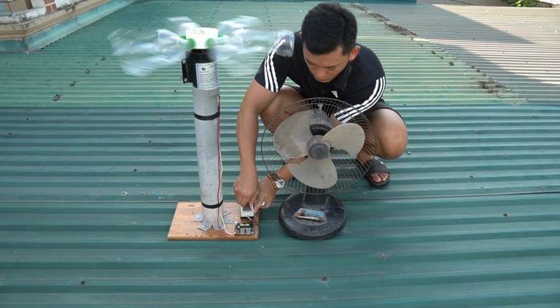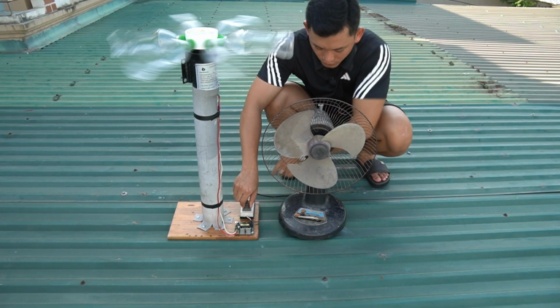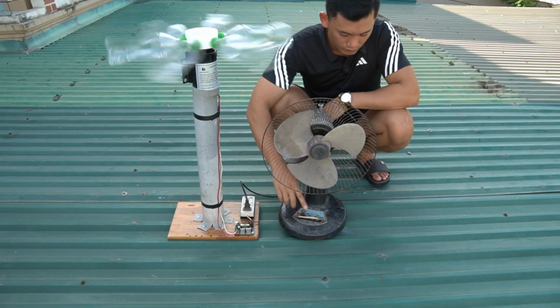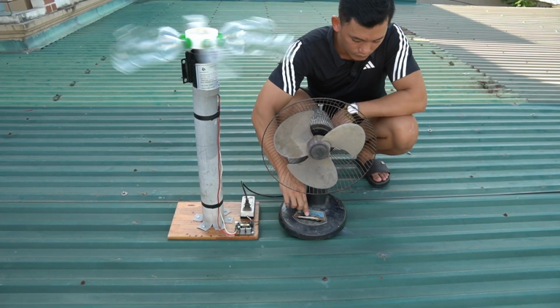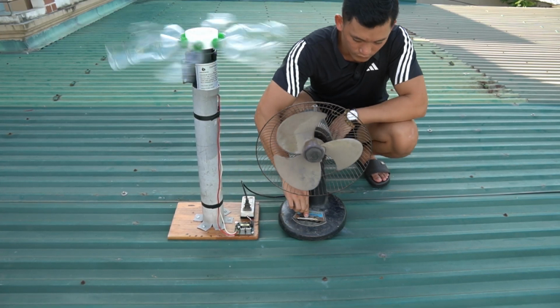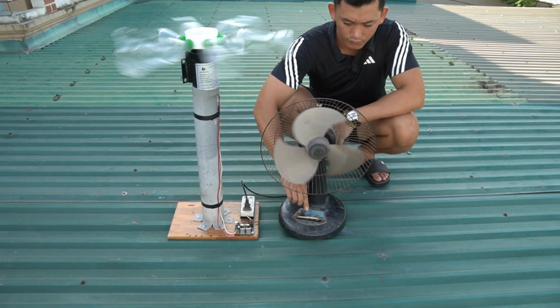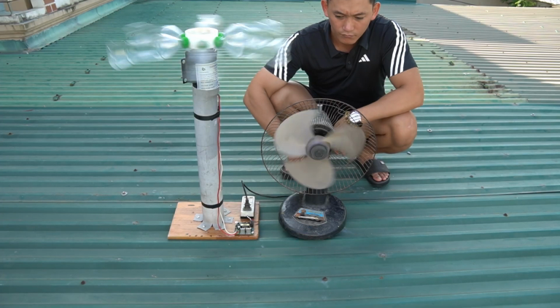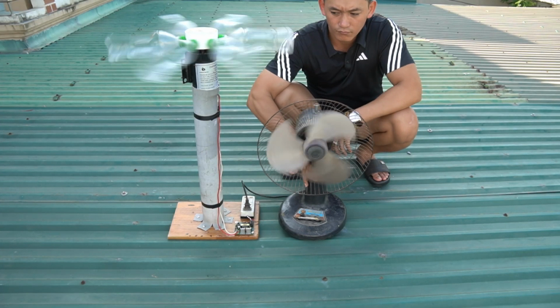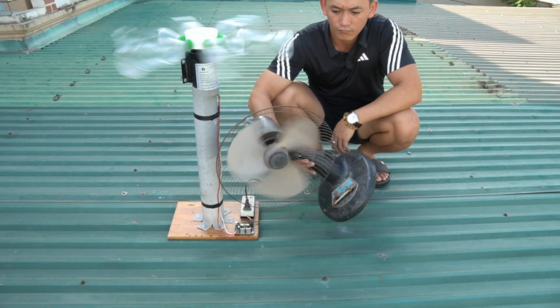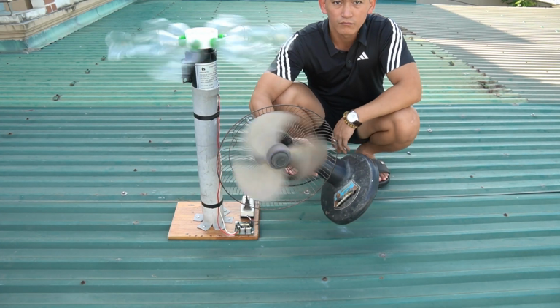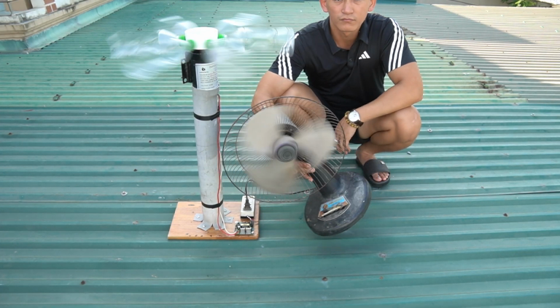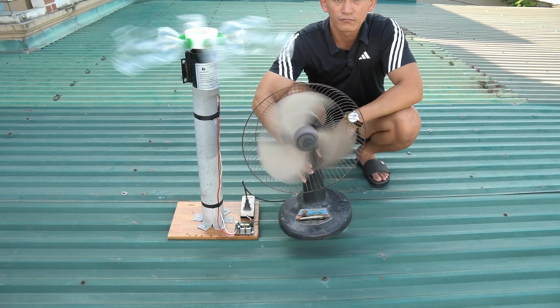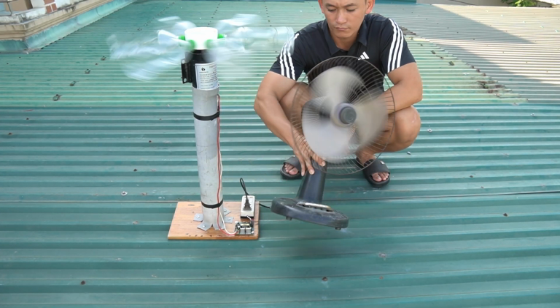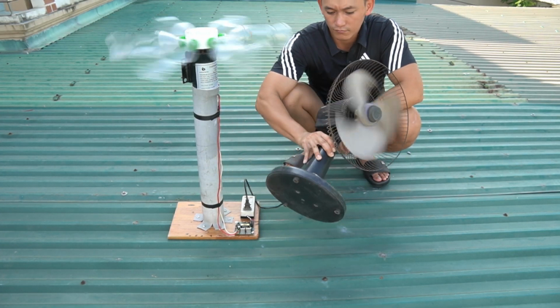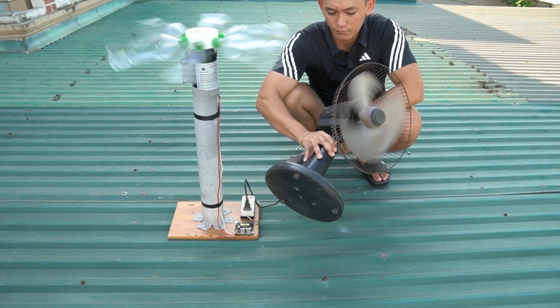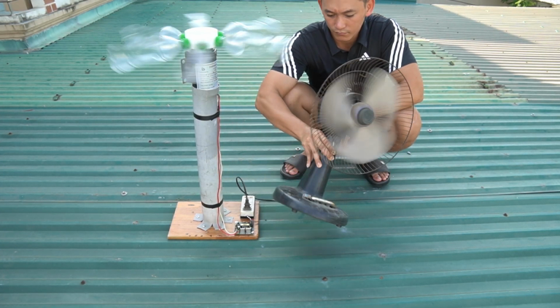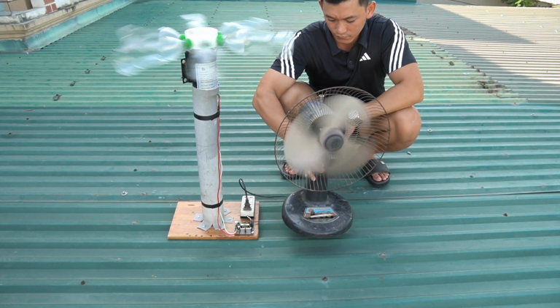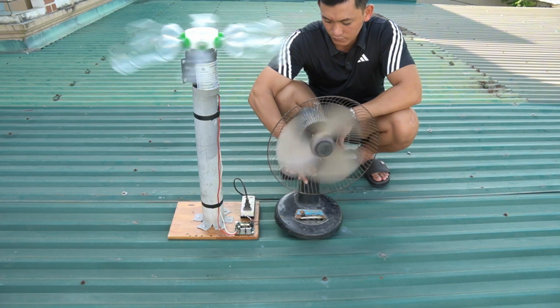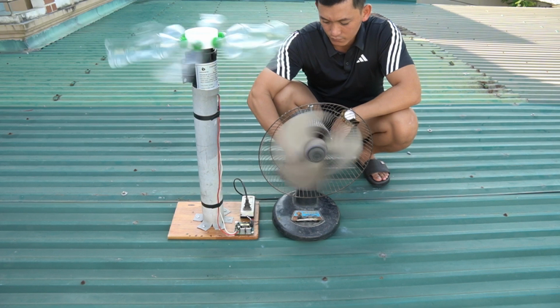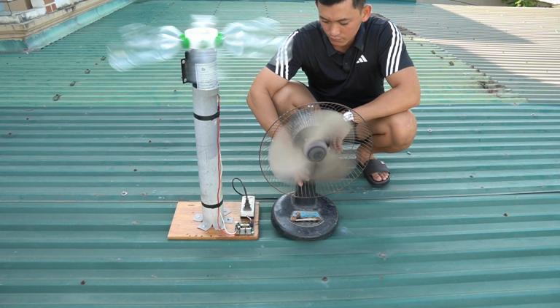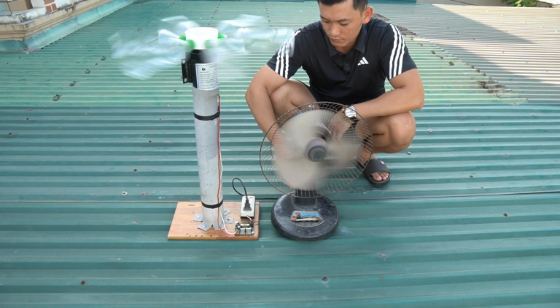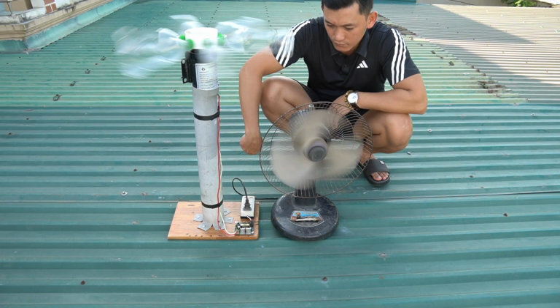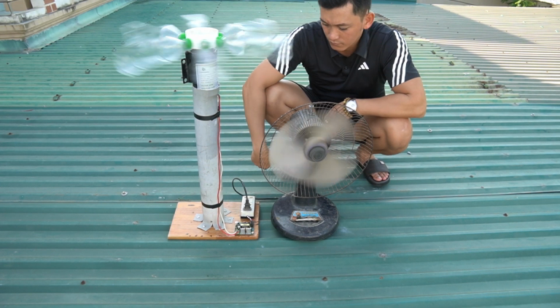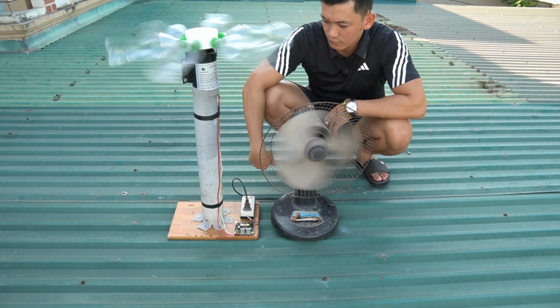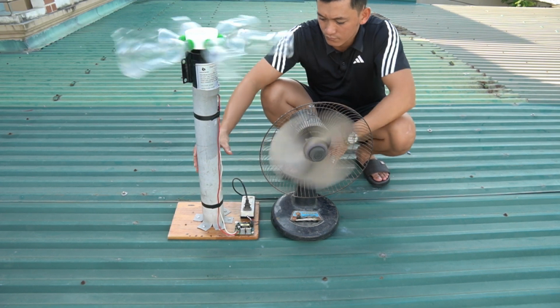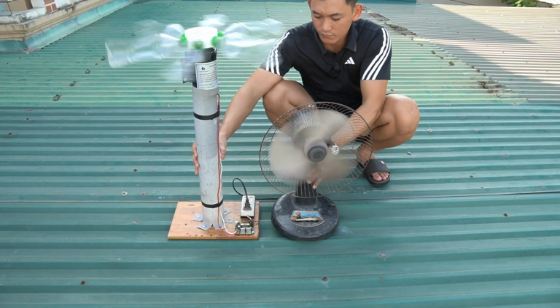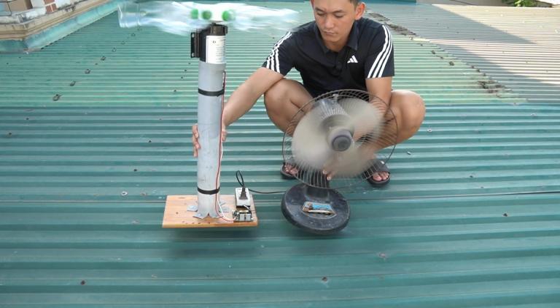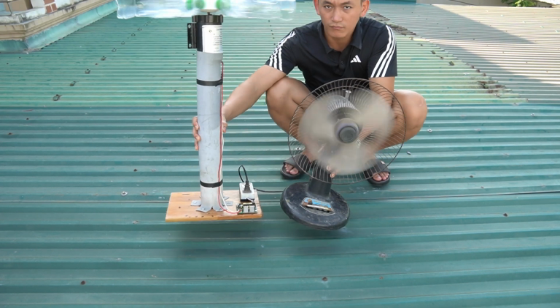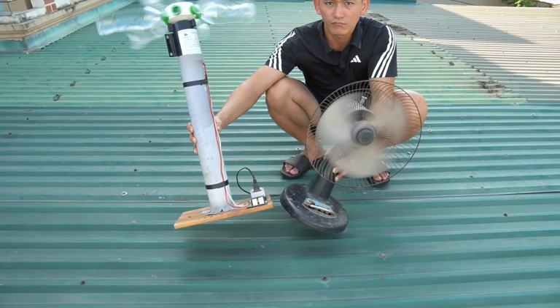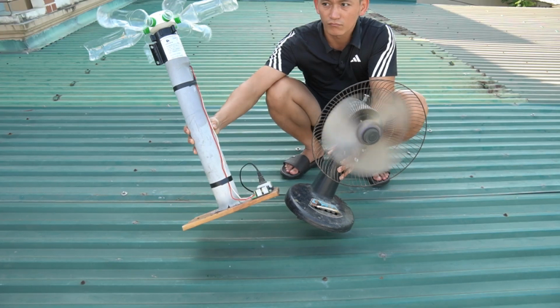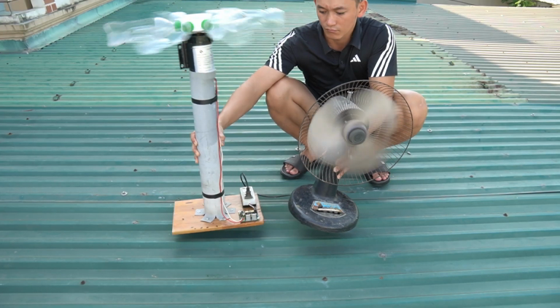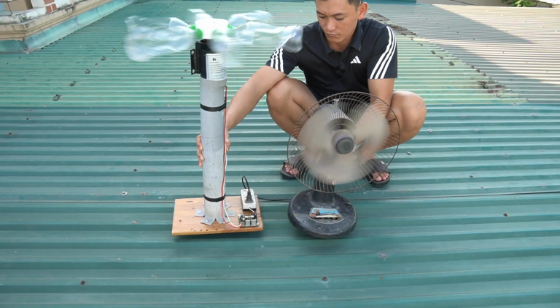We just placed our wind generator up on the rooftop and the blades are already spinning instantly. Now I'll plug in a small fan to test the output. From wind to motion, power in action. This is clean energy, made at home, working just minutes after setup.